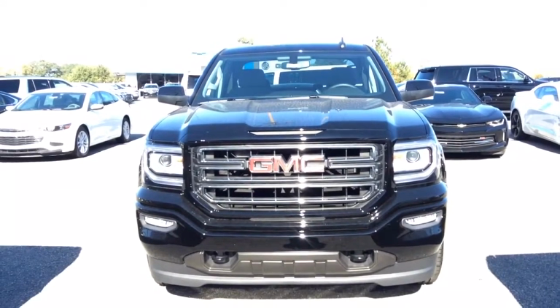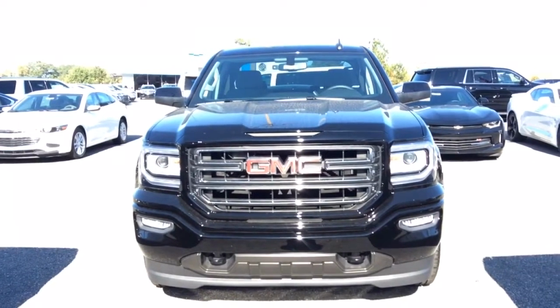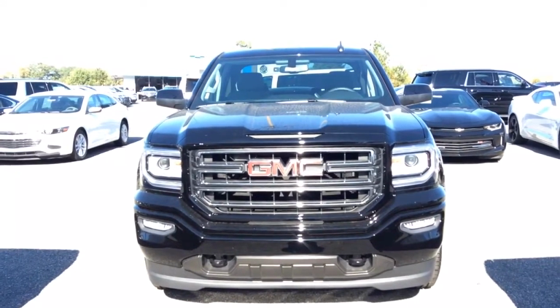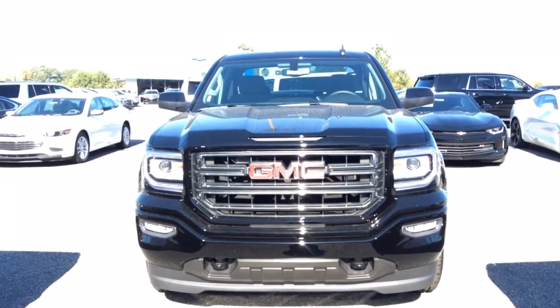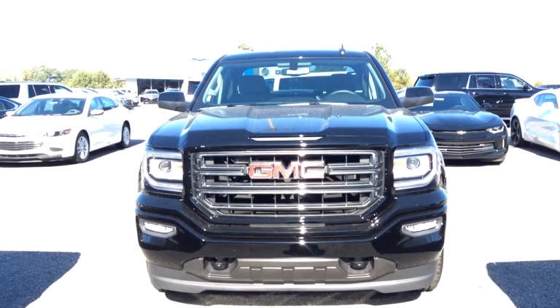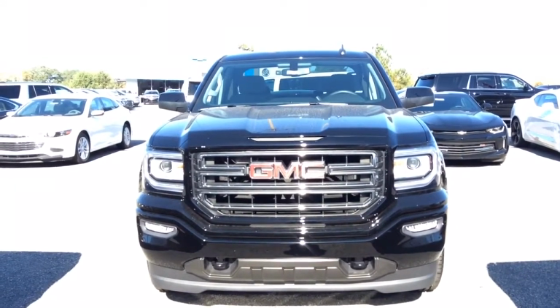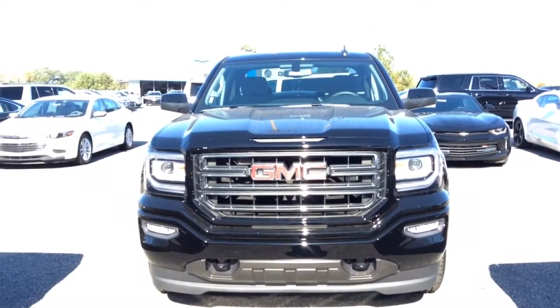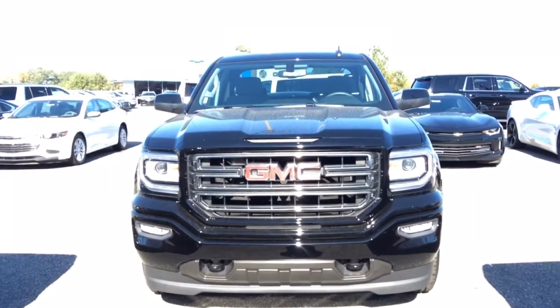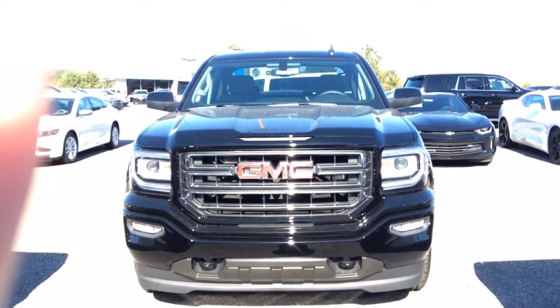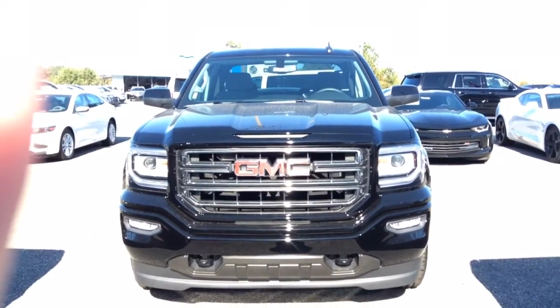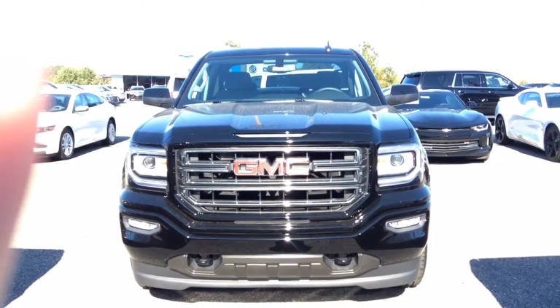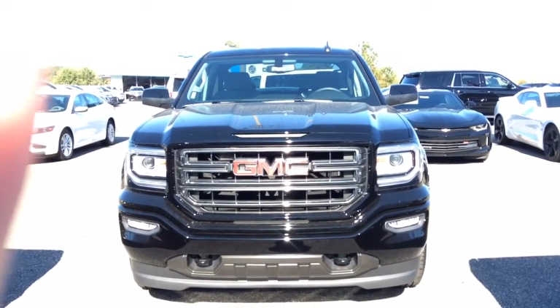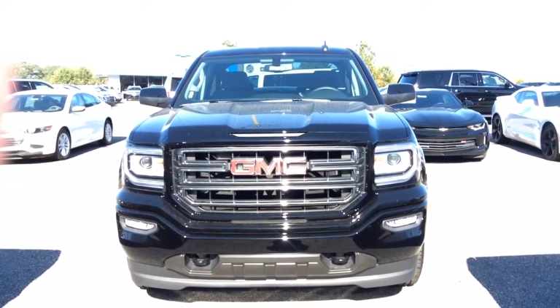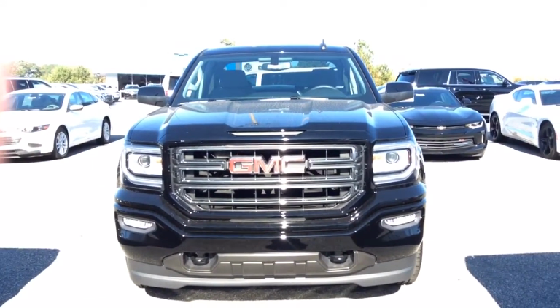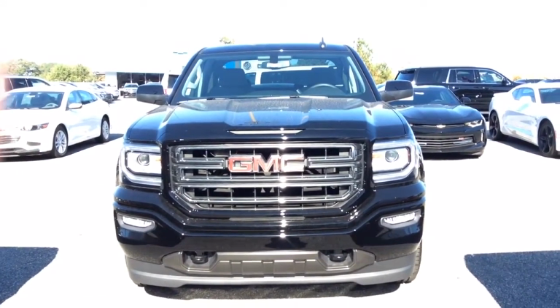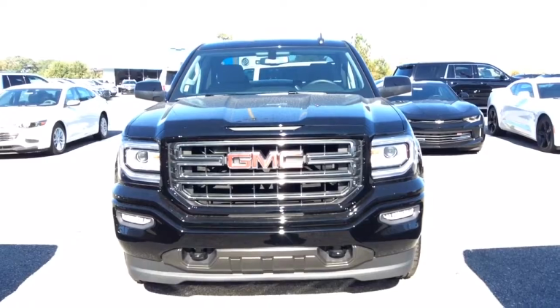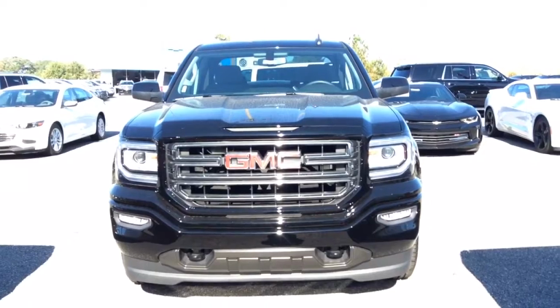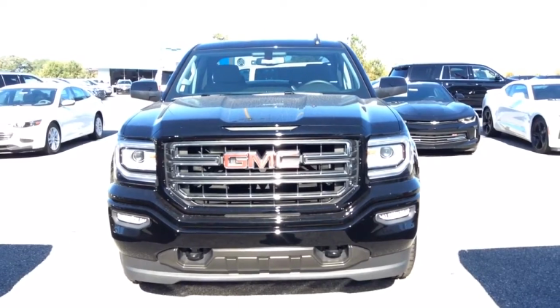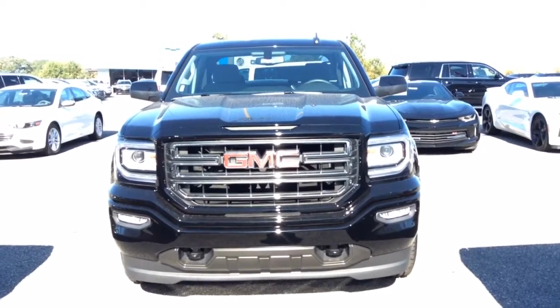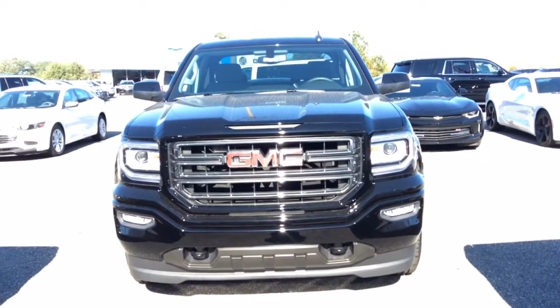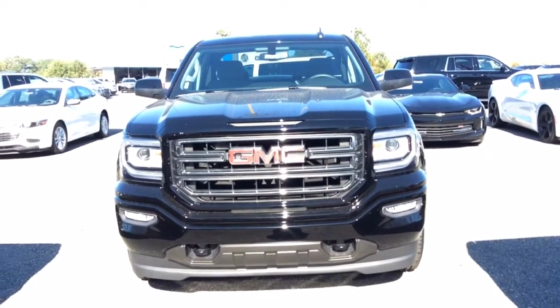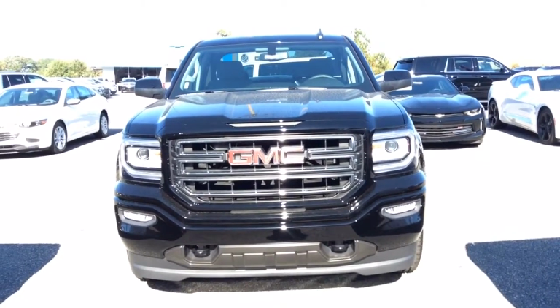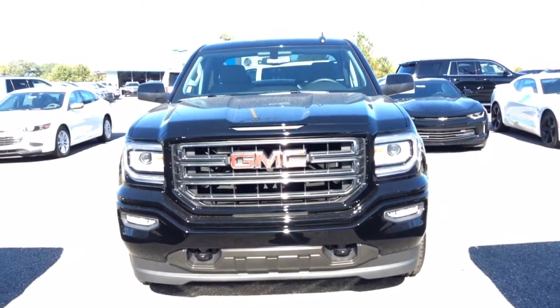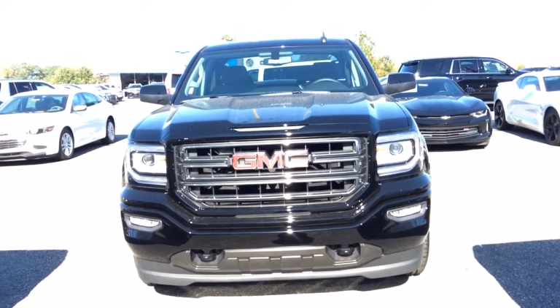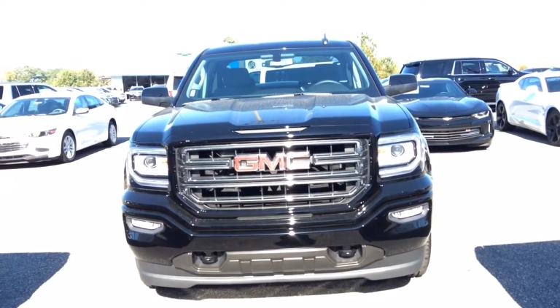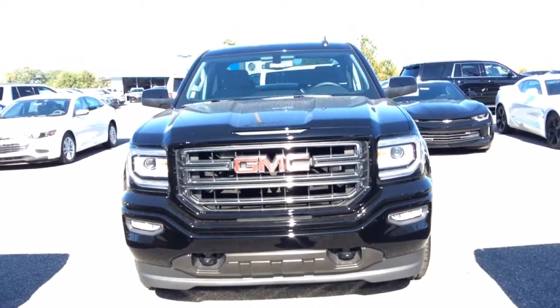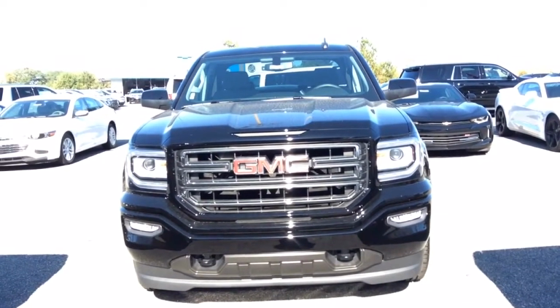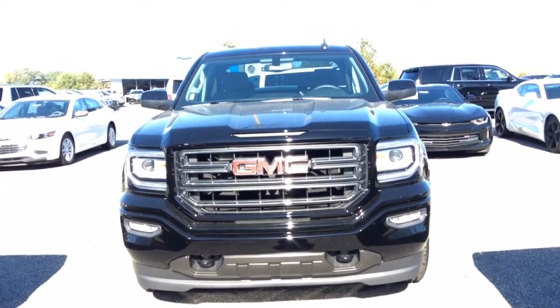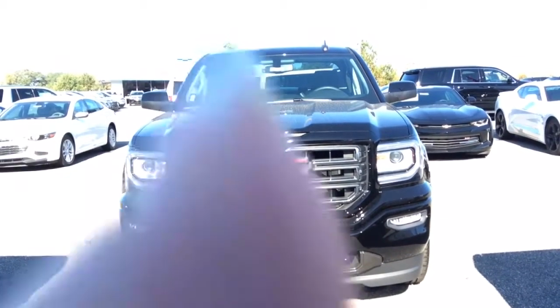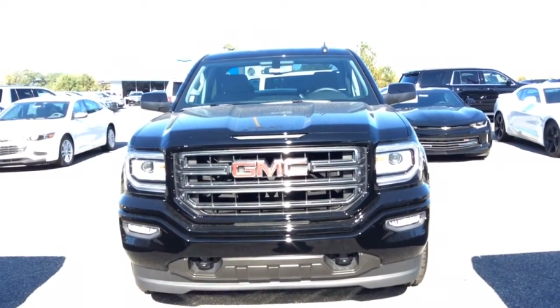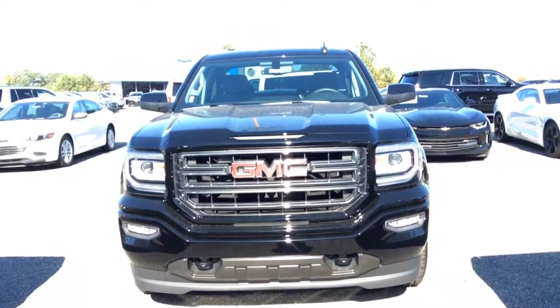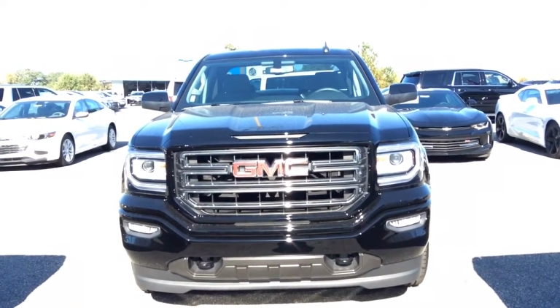Hey Tony, this is Susan over at Jimmy Burt Chevrolet and this is your walk around video of the 2016 GMC Sierra.